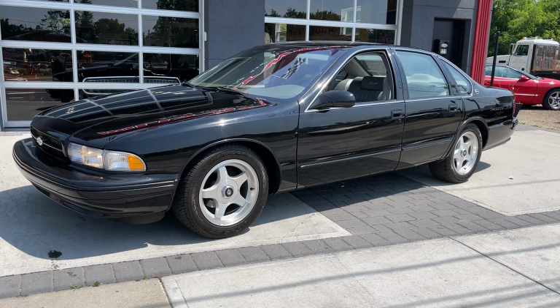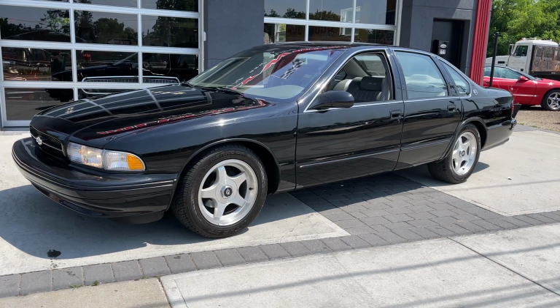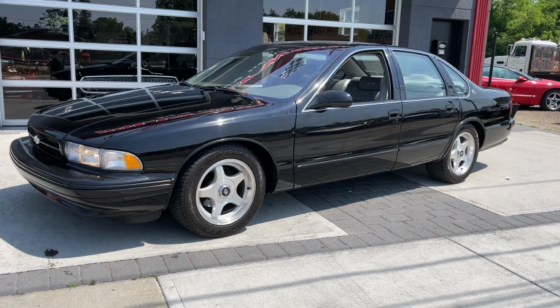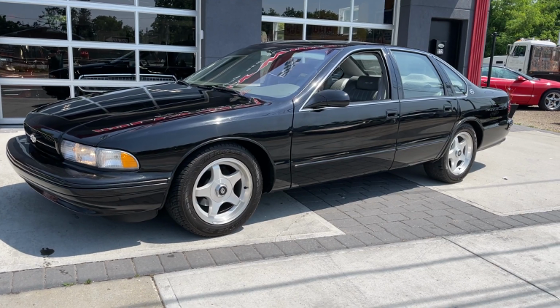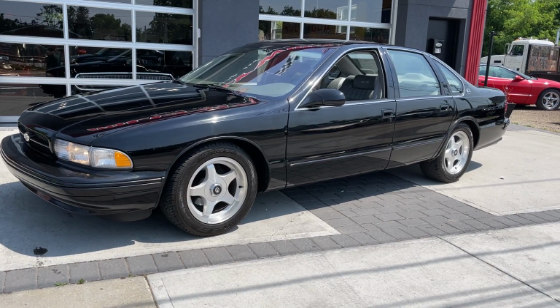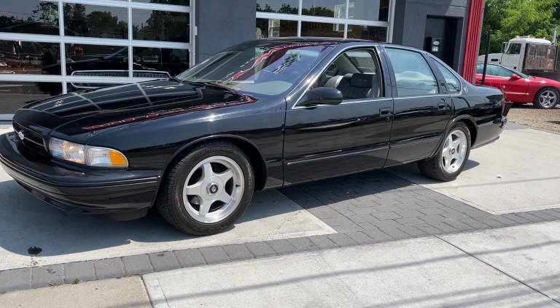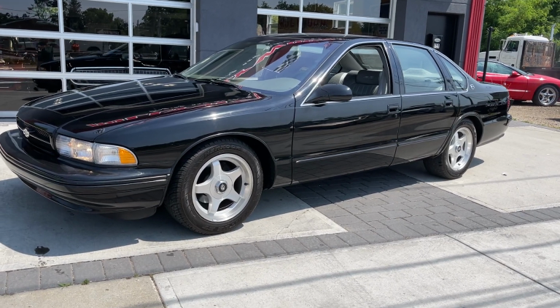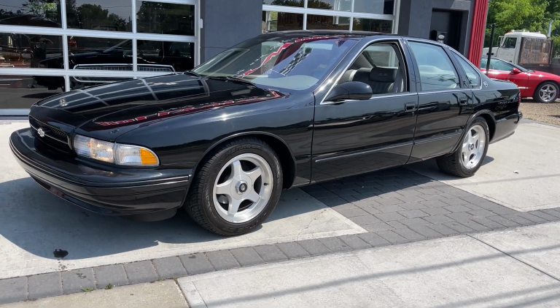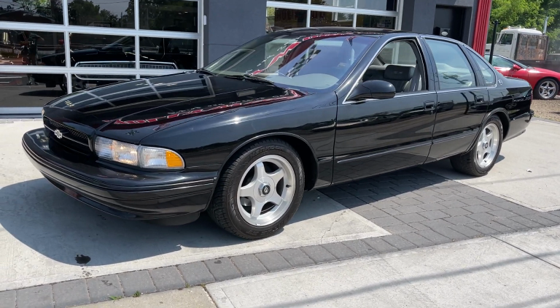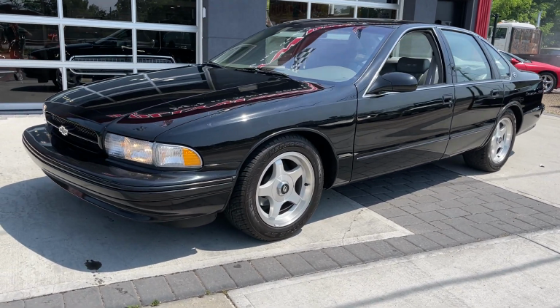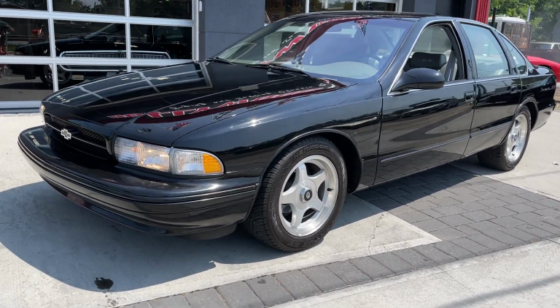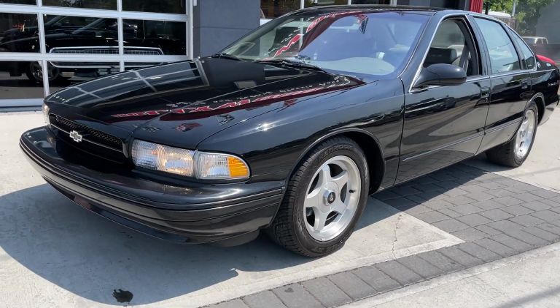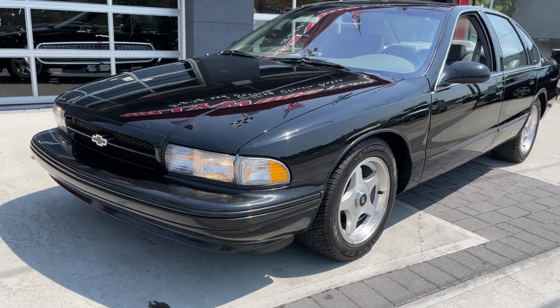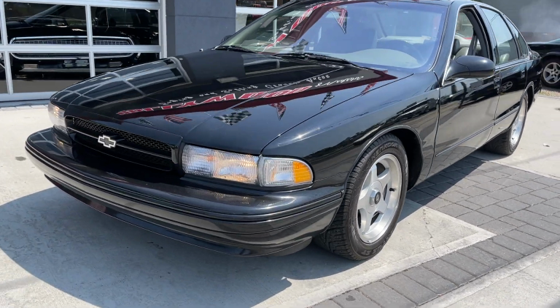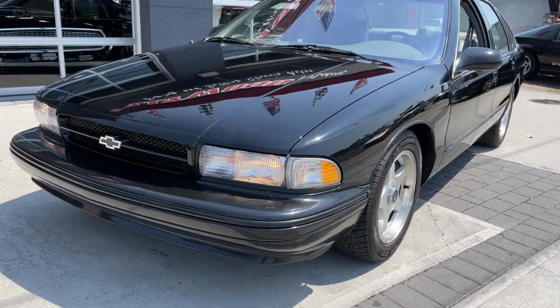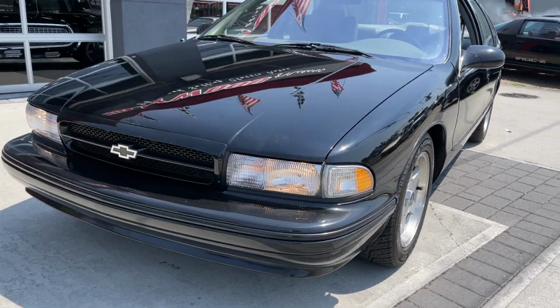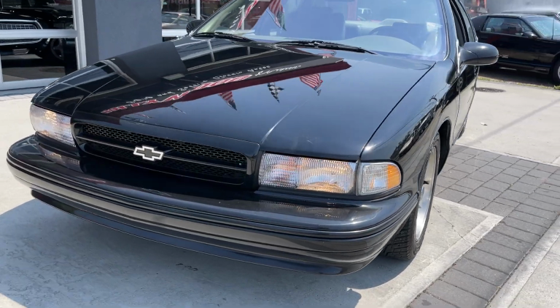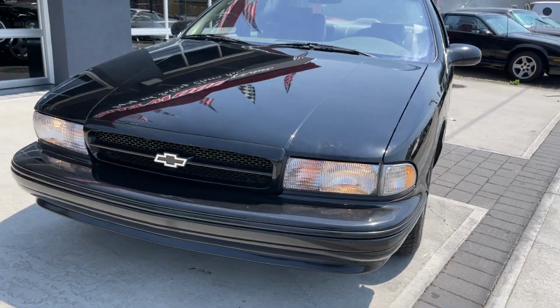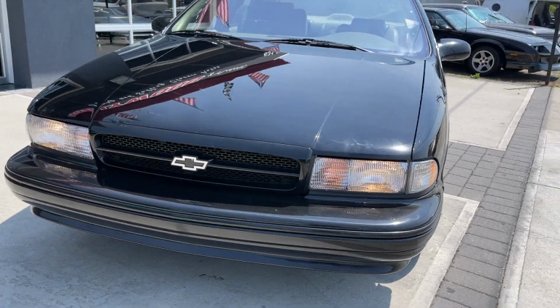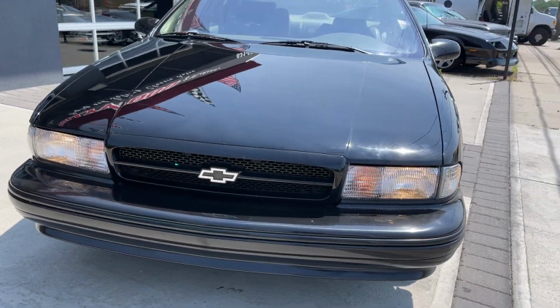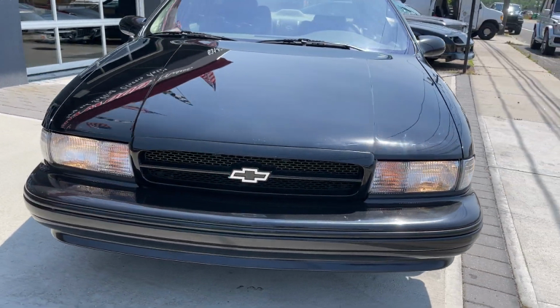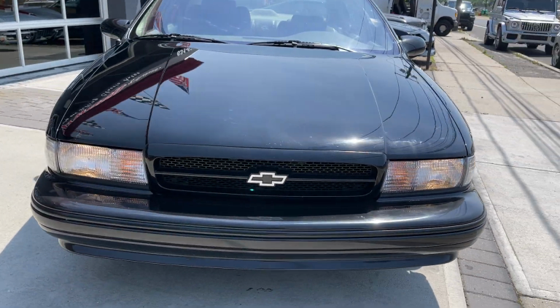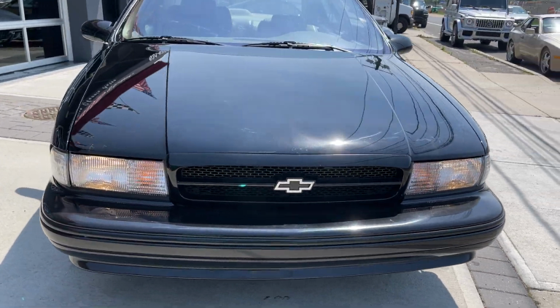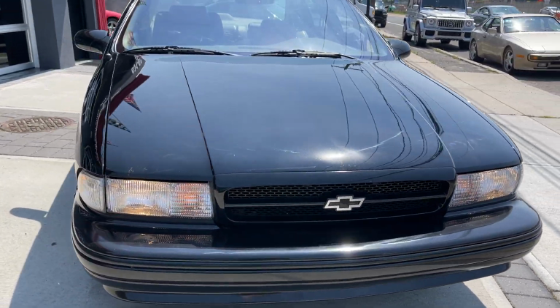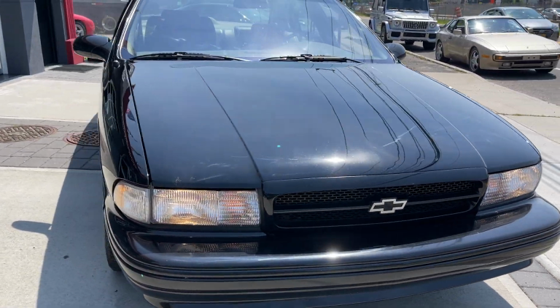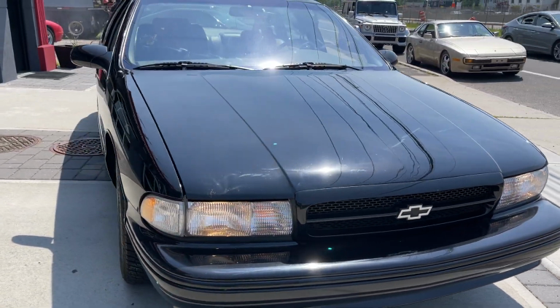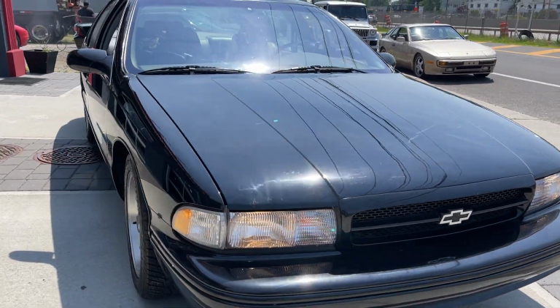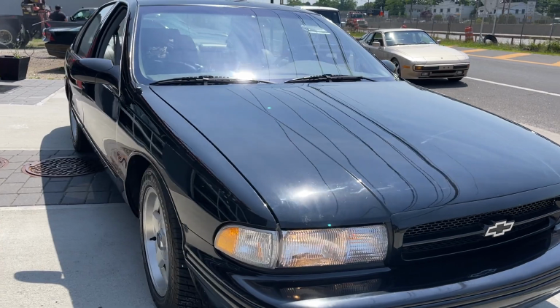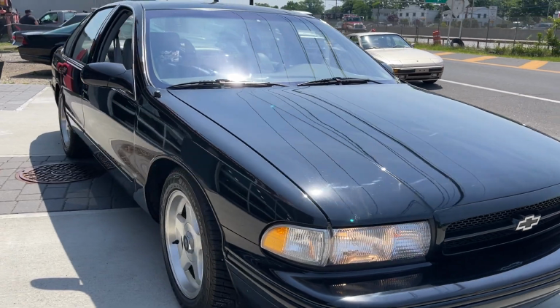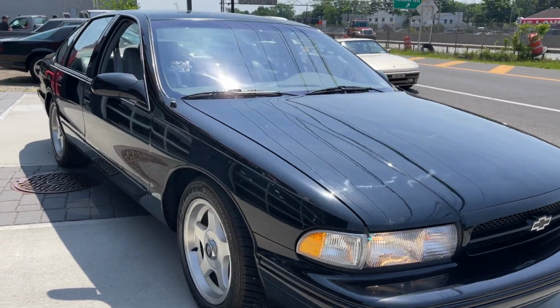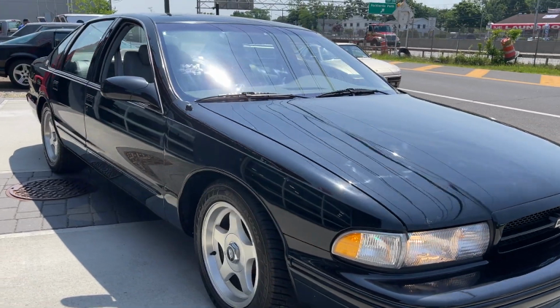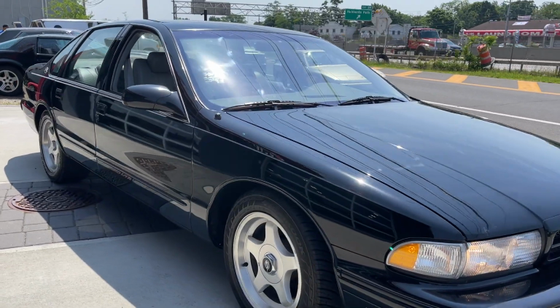Check out this 1996 Chevrolet Impala Super Sport. These cars are getting harder and harder to find. This one's got 28,000 original miles.